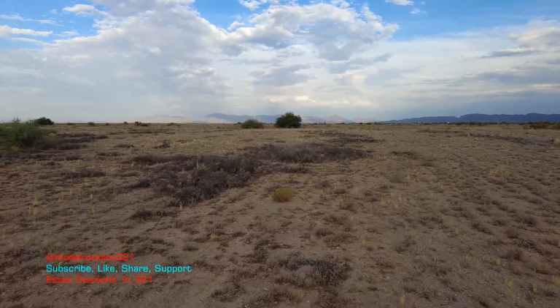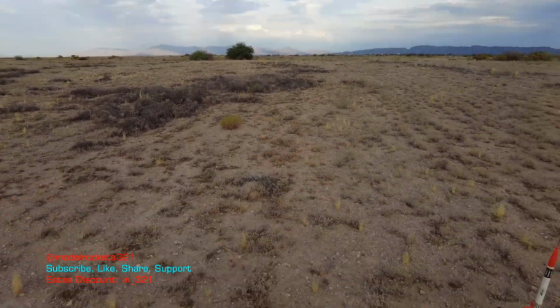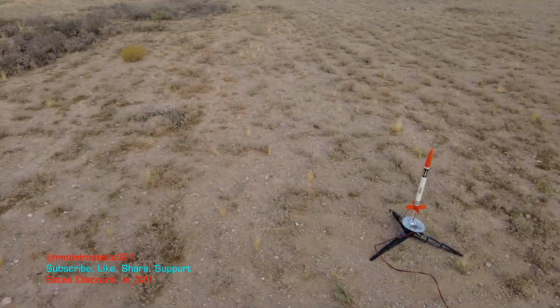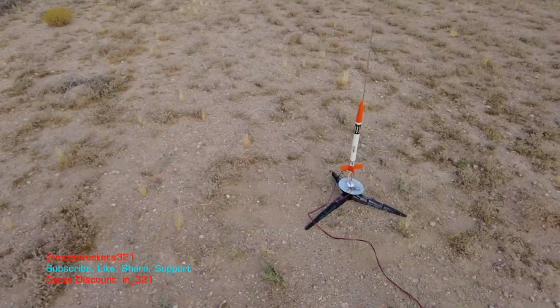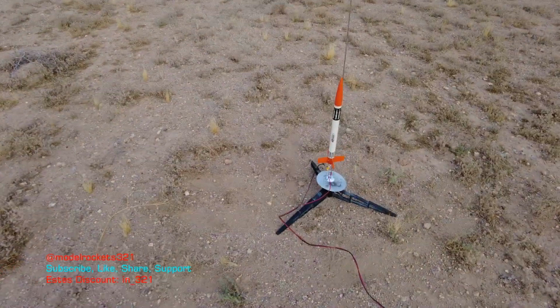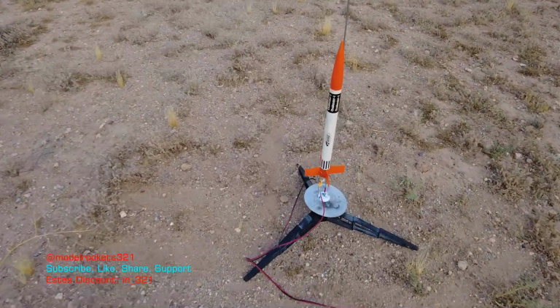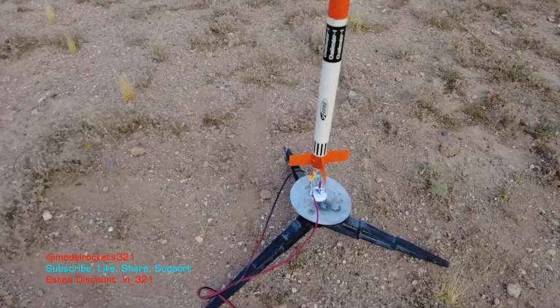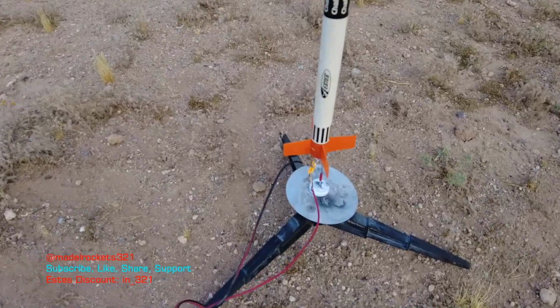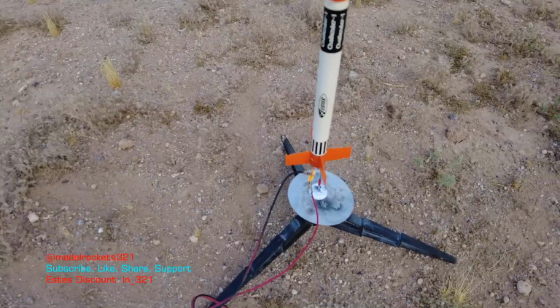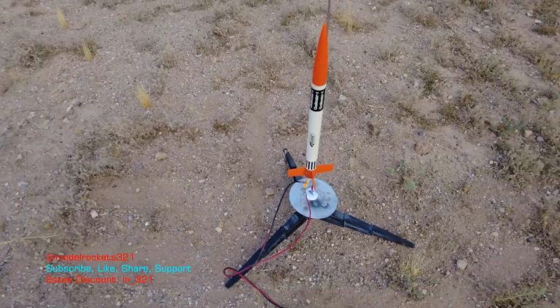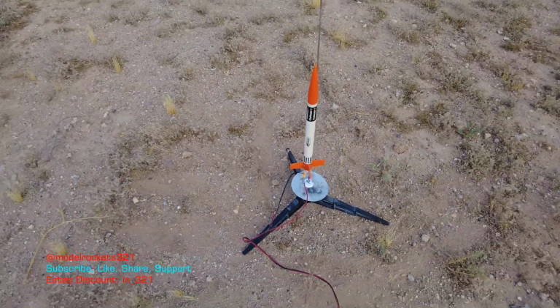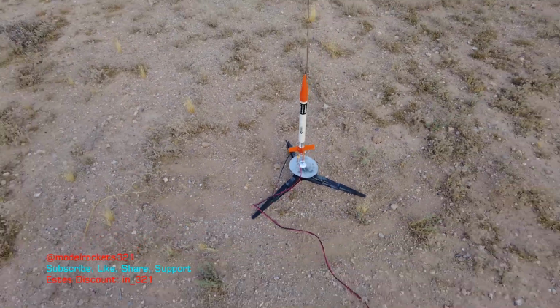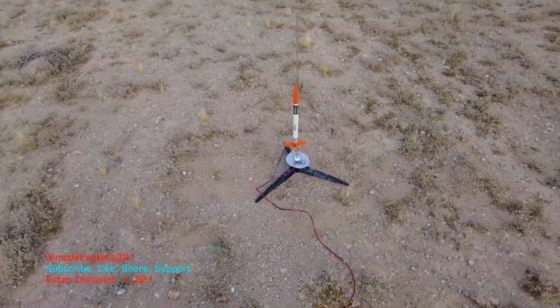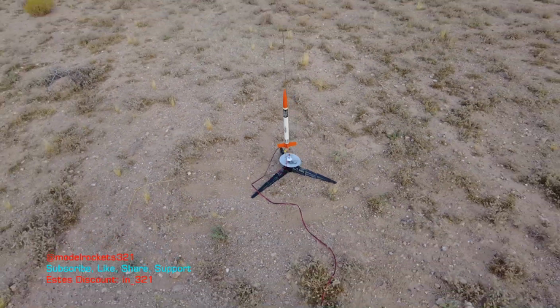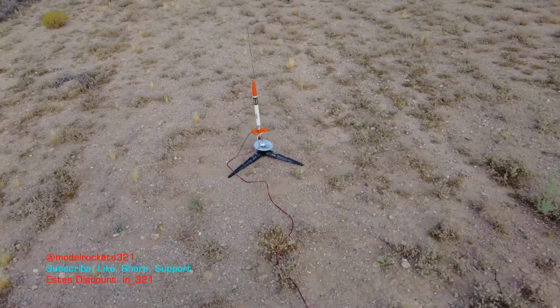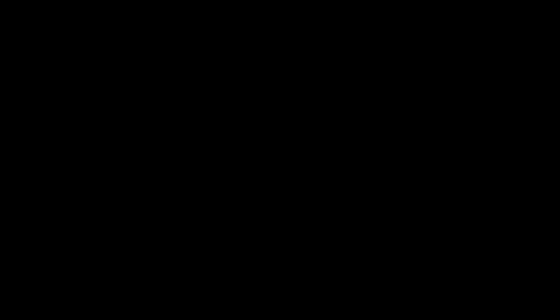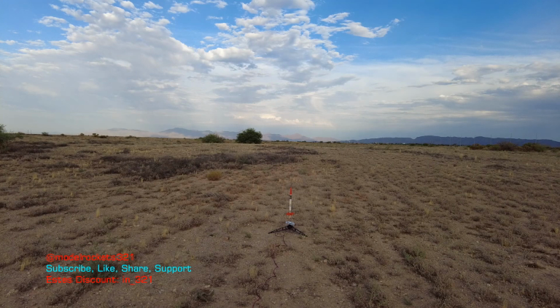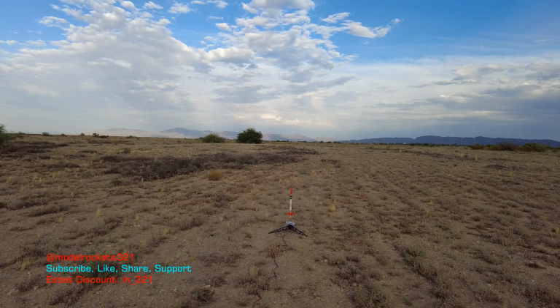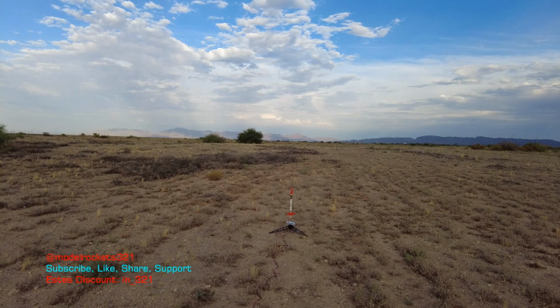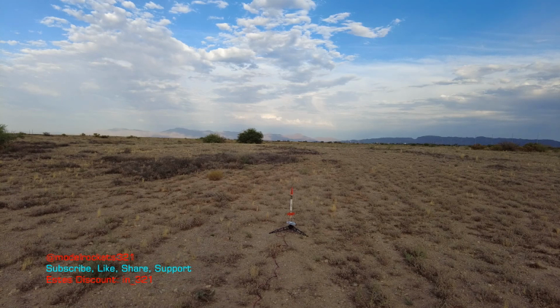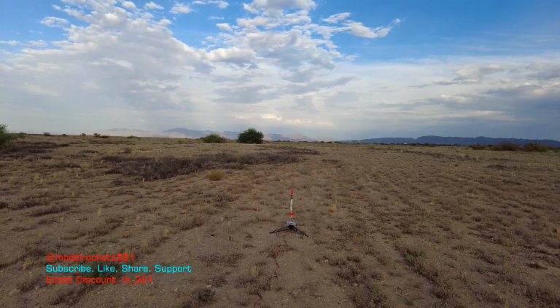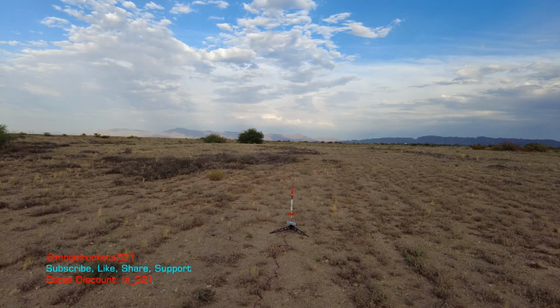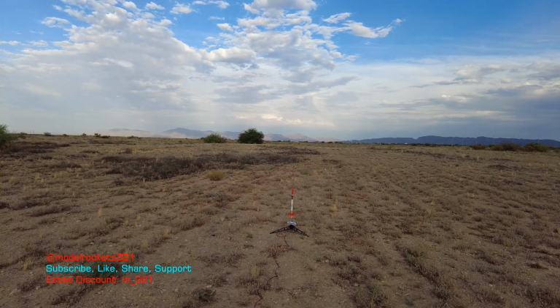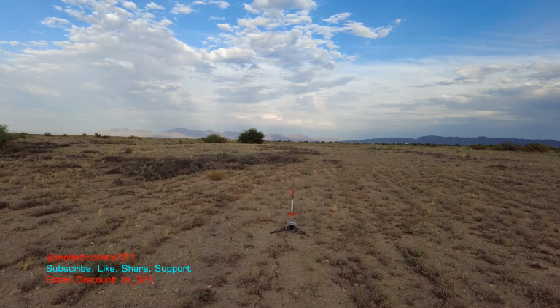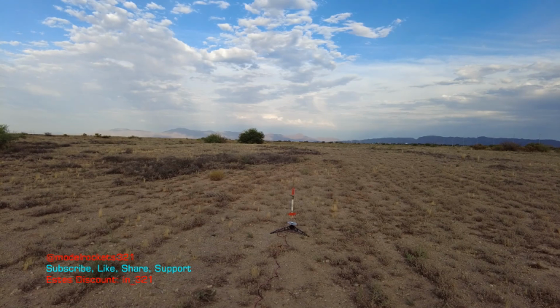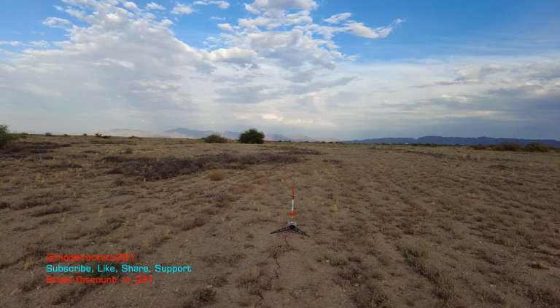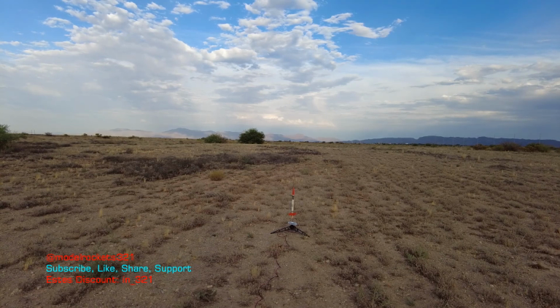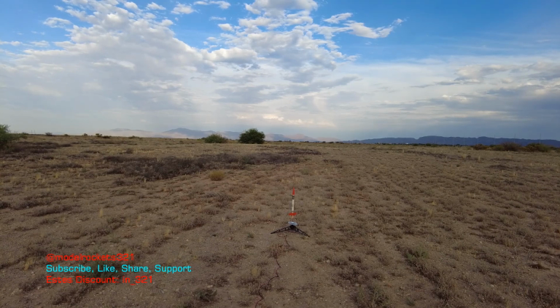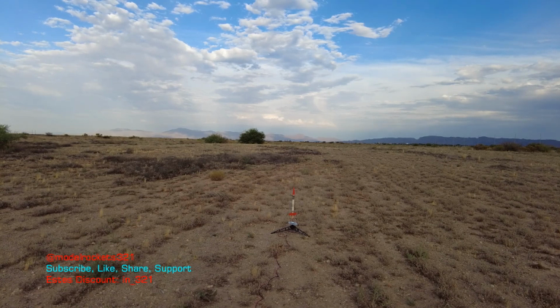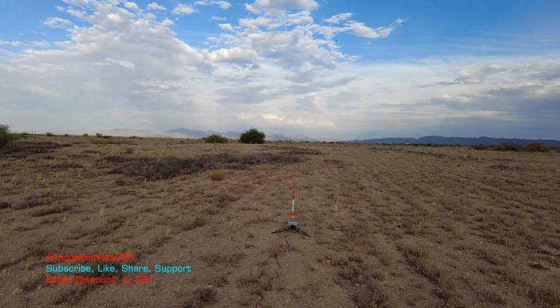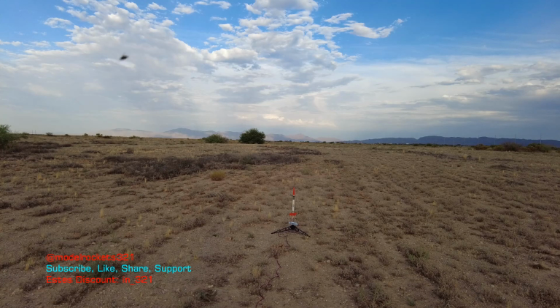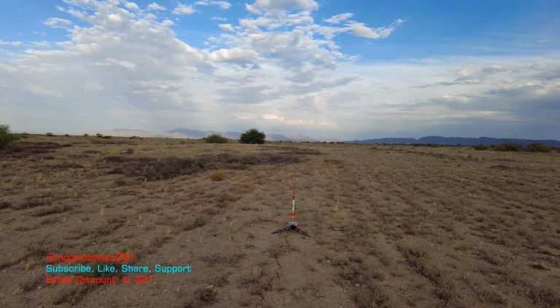Model Rocks321 flying the Challenger 1. It will be going on a B64. All right, so here we go. Range is clear. Slide is clear. Going in 5, 4, 3, 2, 1.